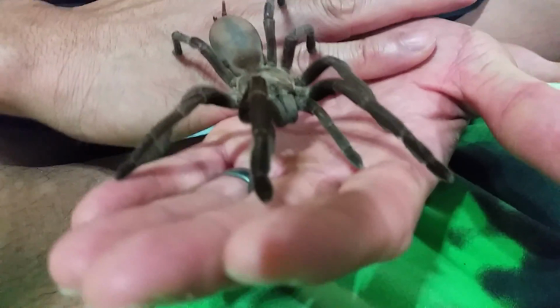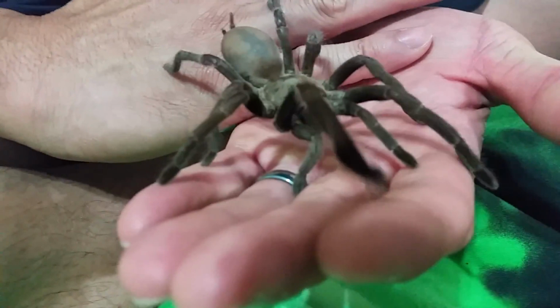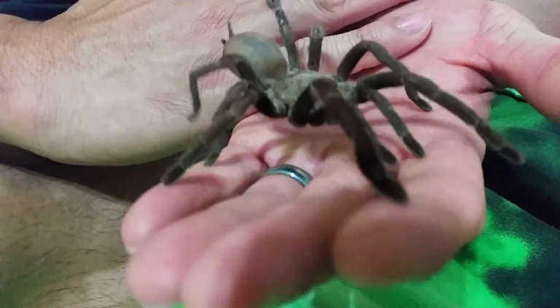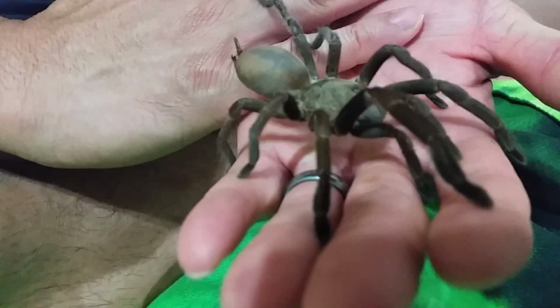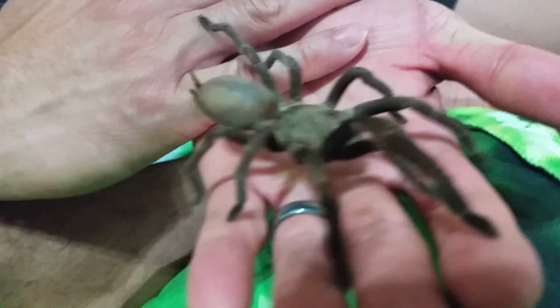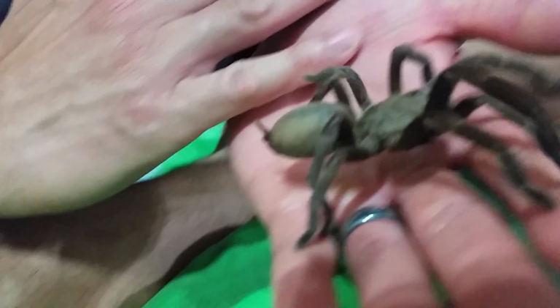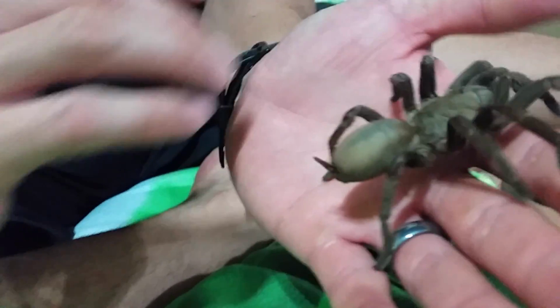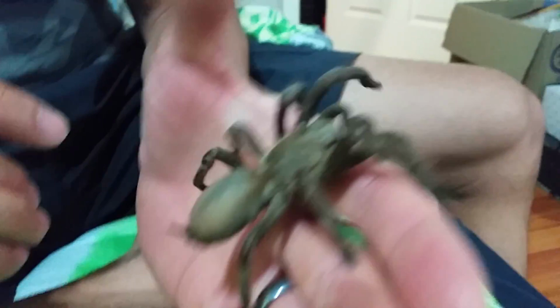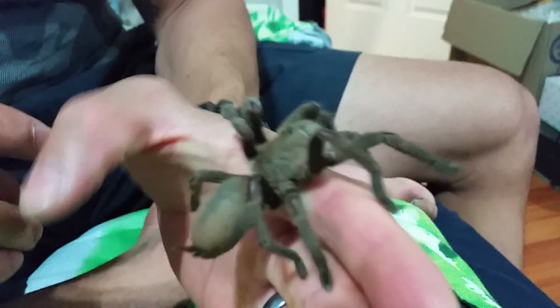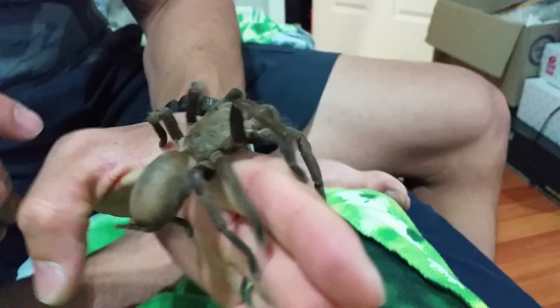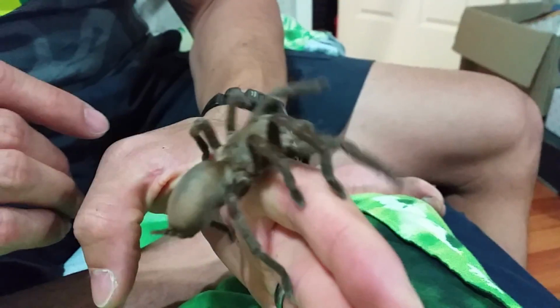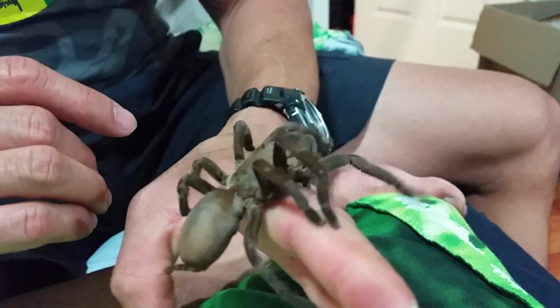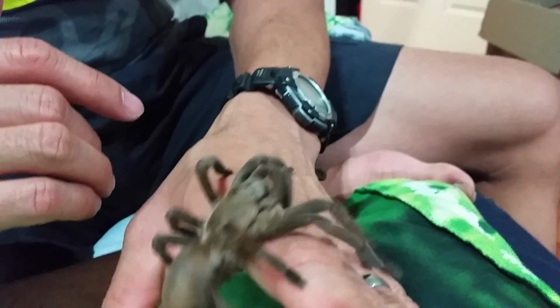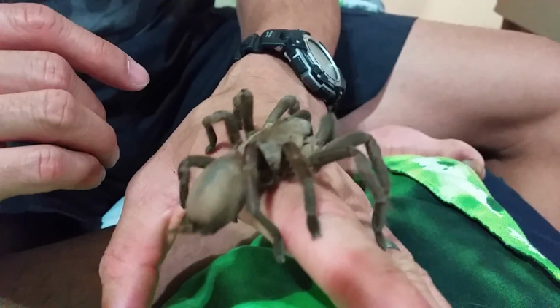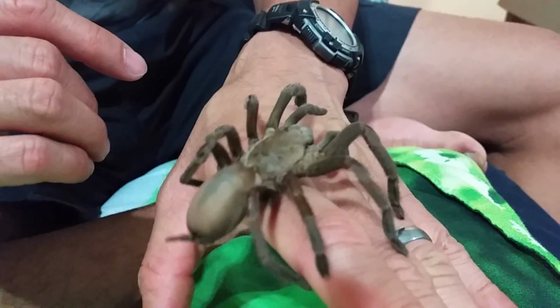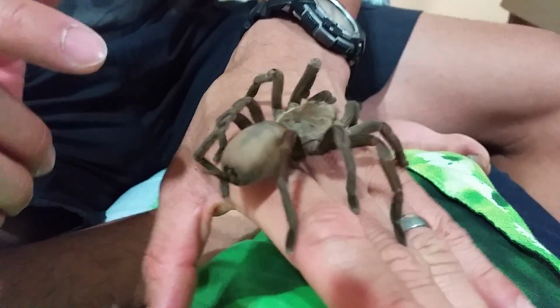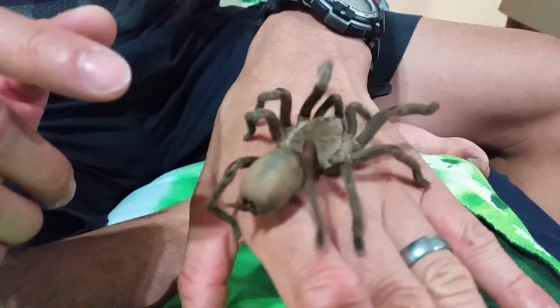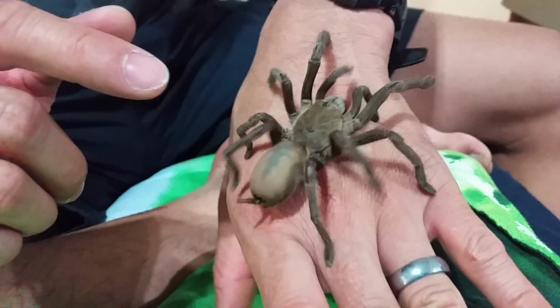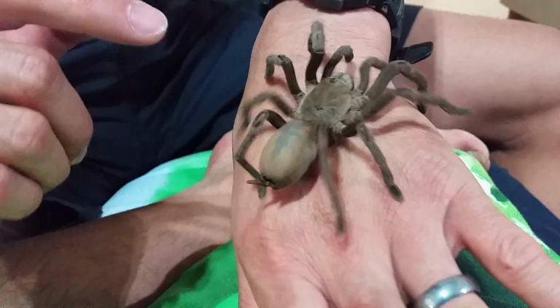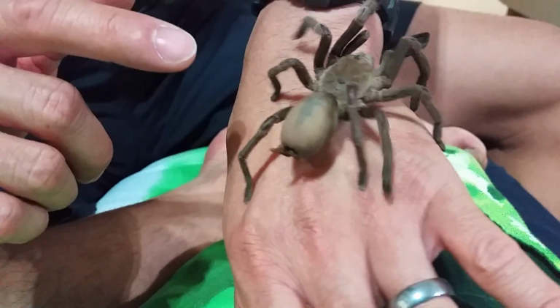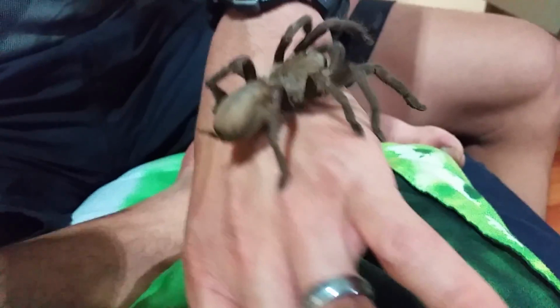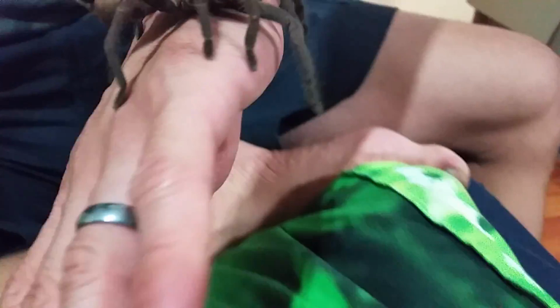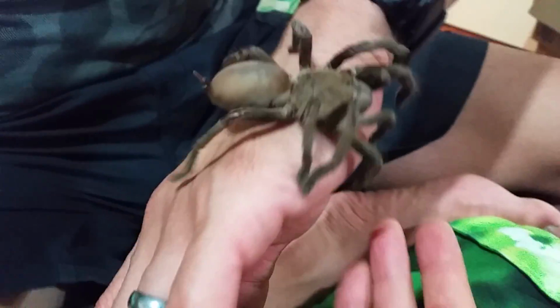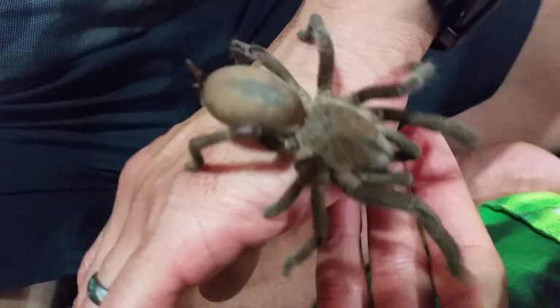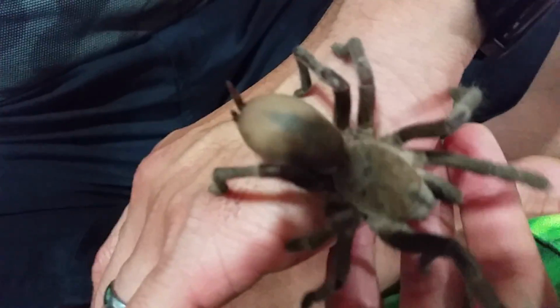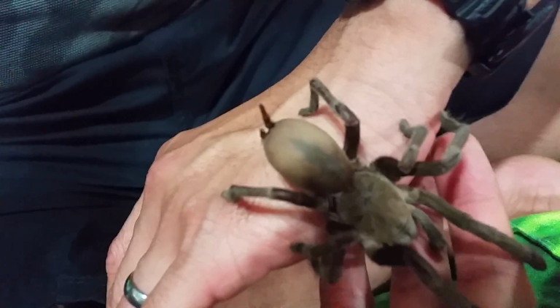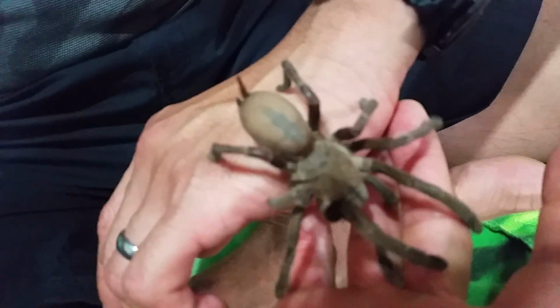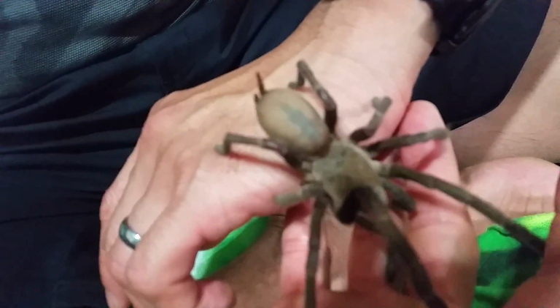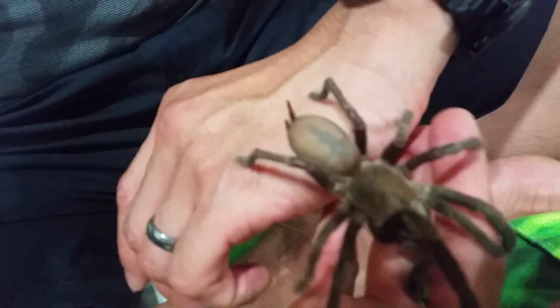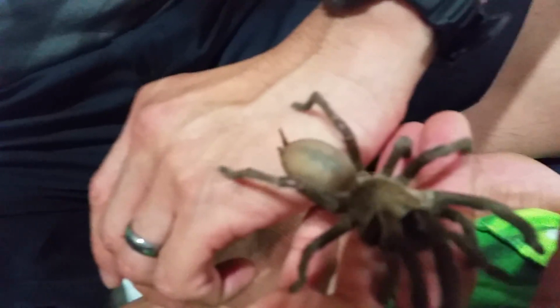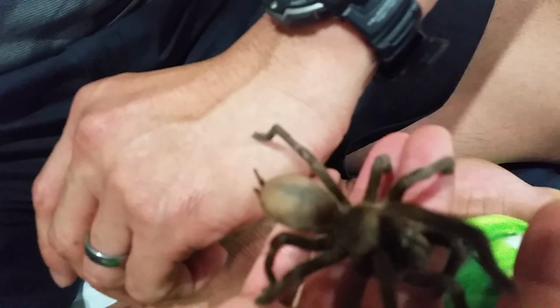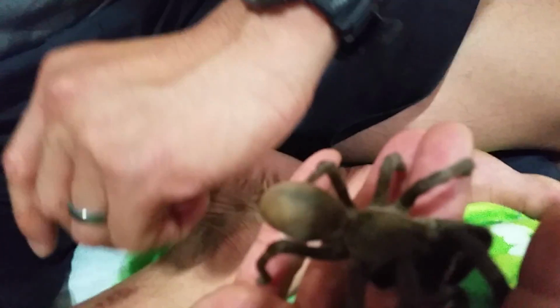Absolutely gorgeous girl. Now you can see the abdomen has a bit of a marking in the middle.